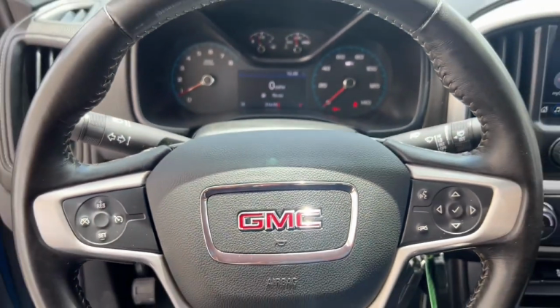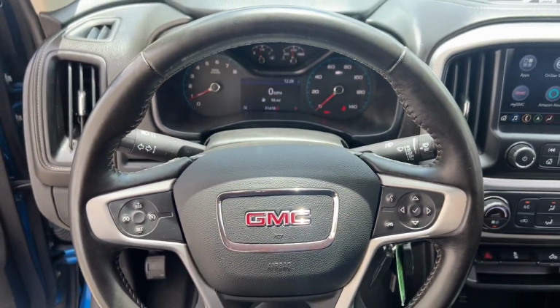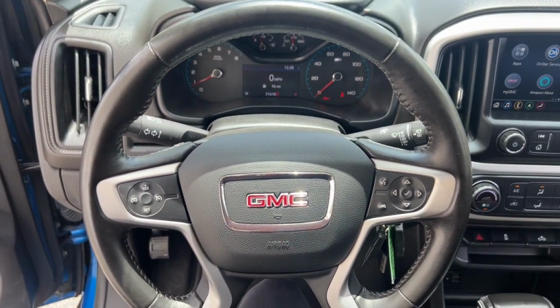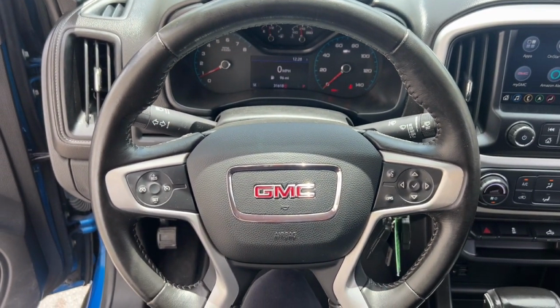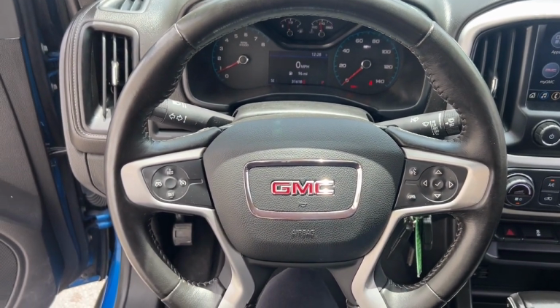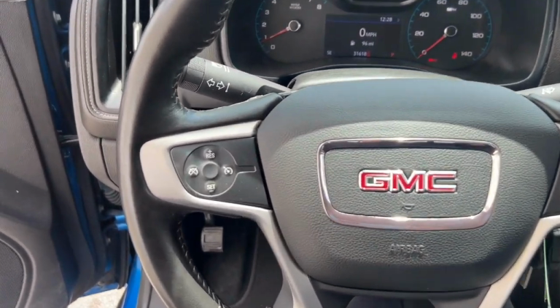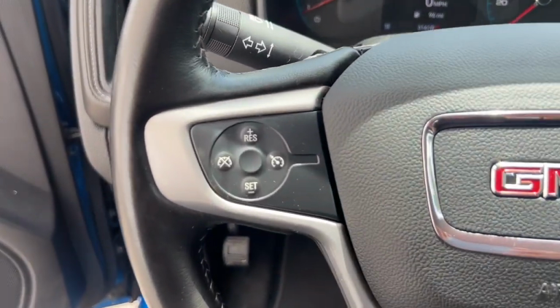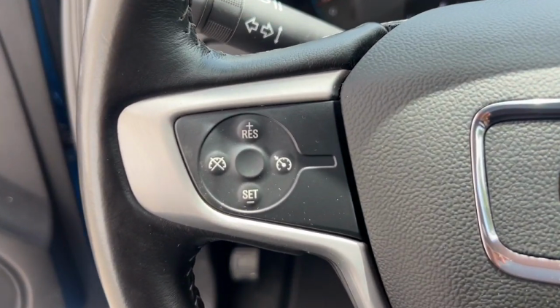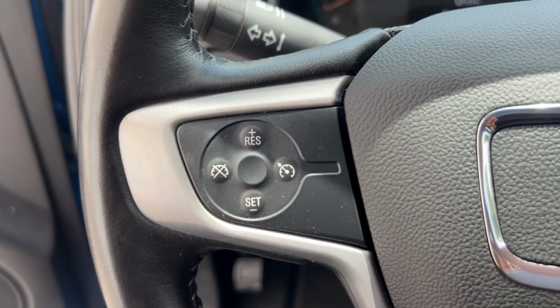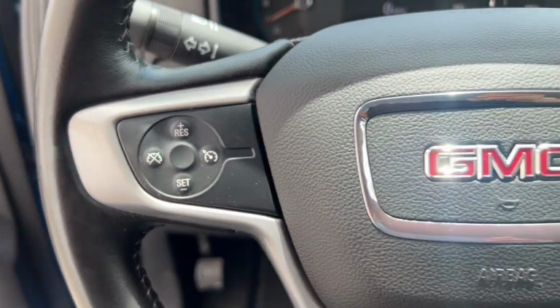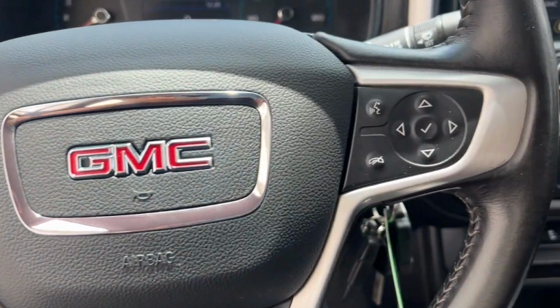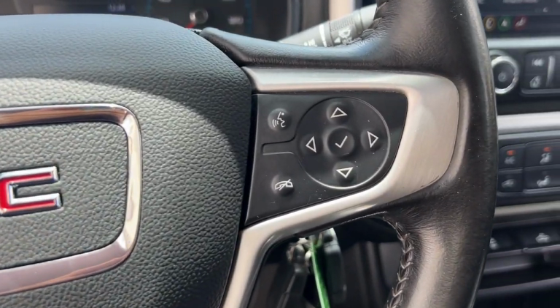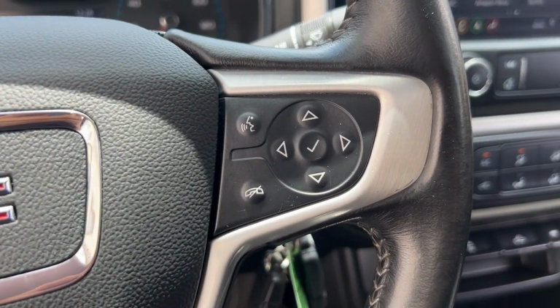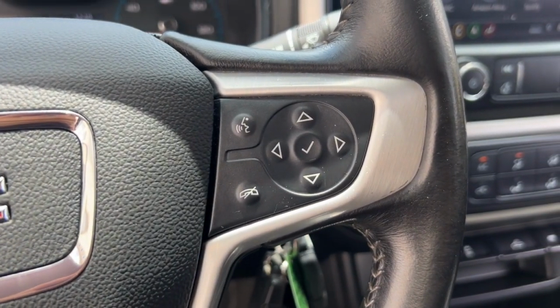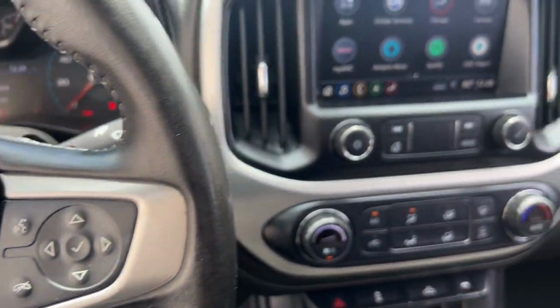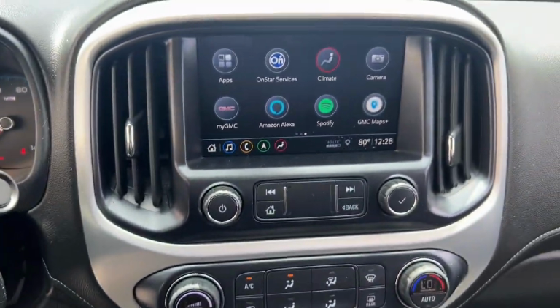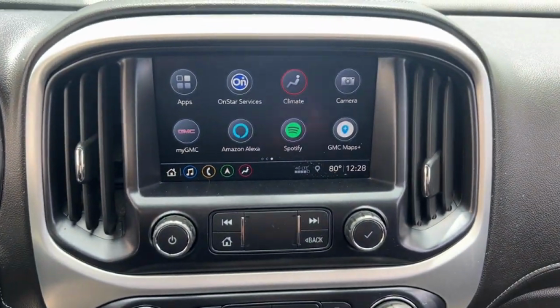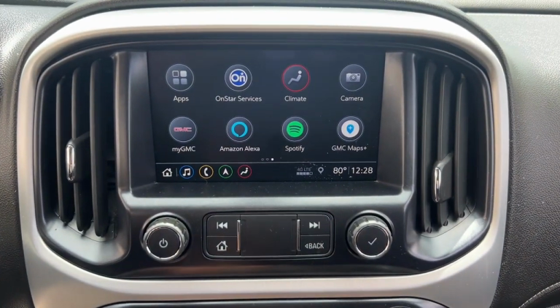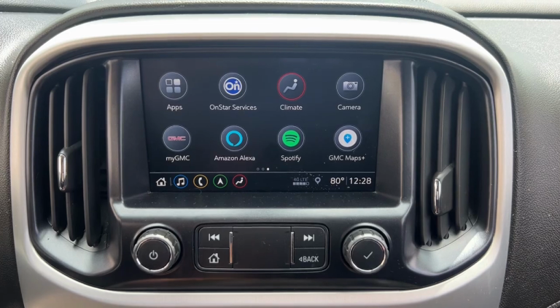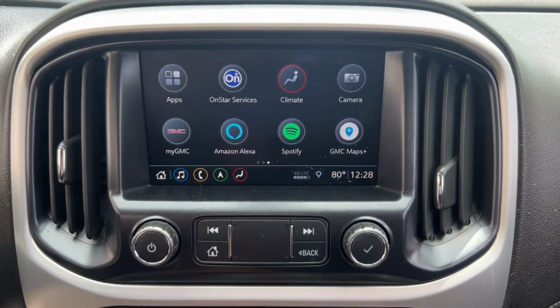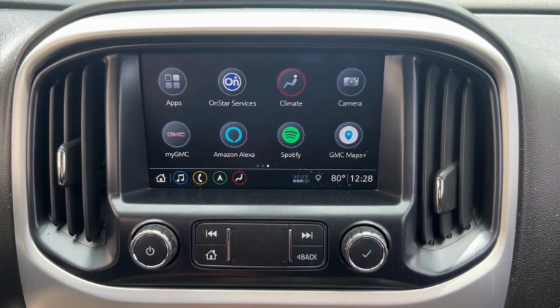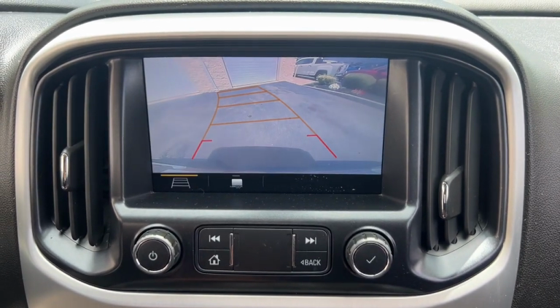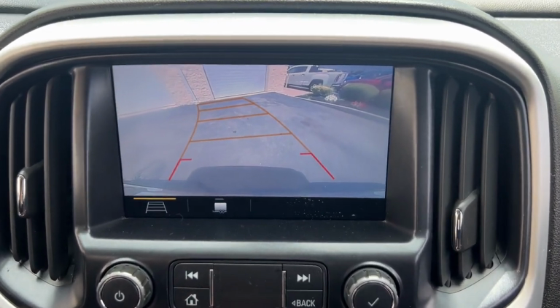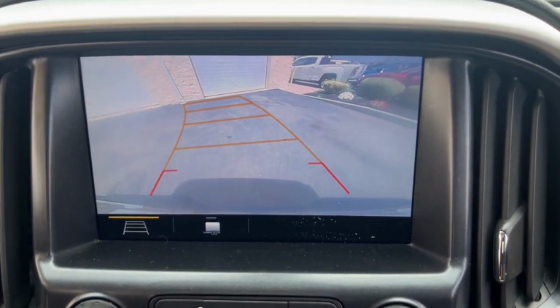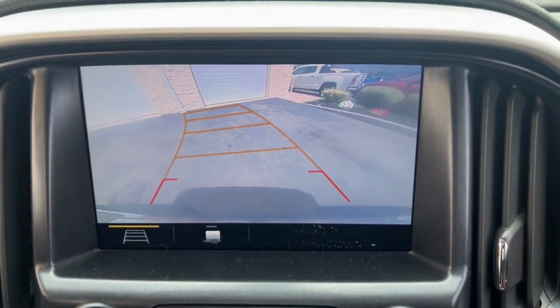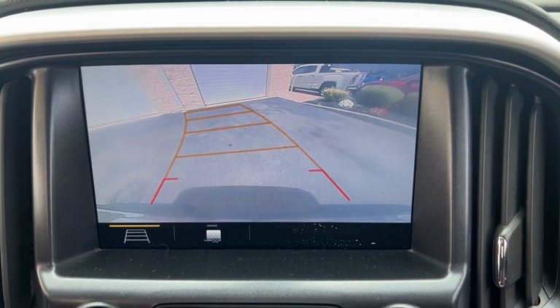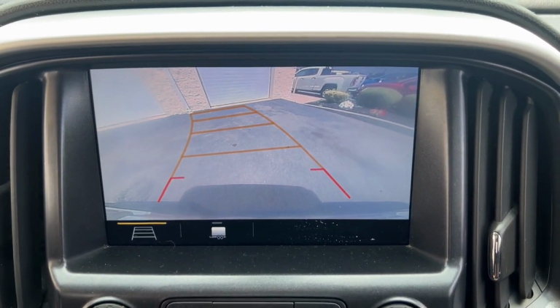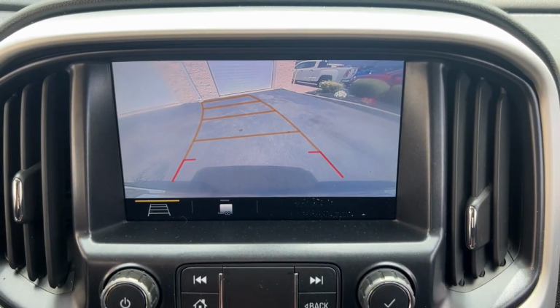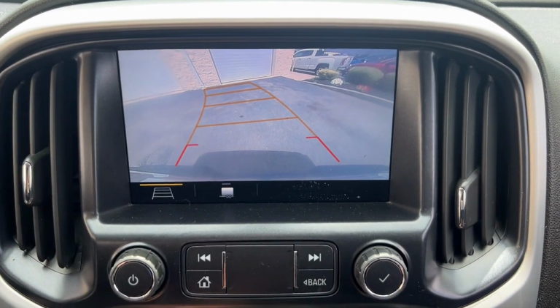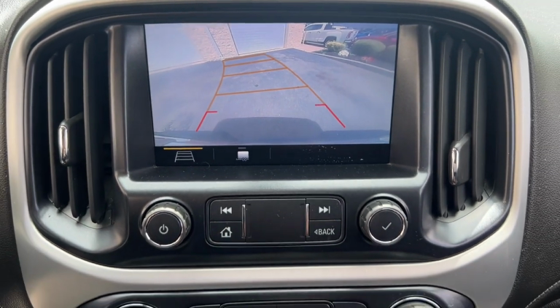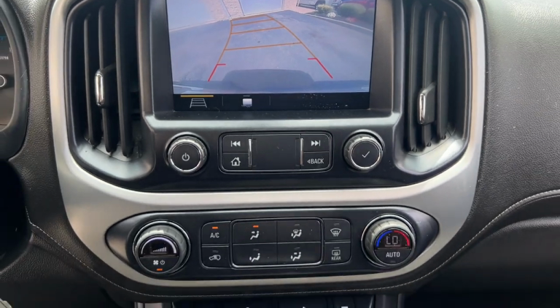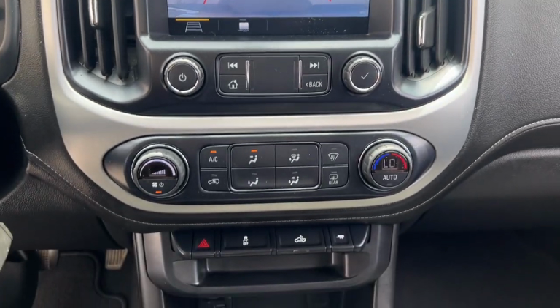Apple CarPlay and/or Android Auto, navigation system, keyless entry, premium sound system, heated mirrors, satellite radio, fog lamps, backup camera, steering wheel audio controls, electronic stability control.